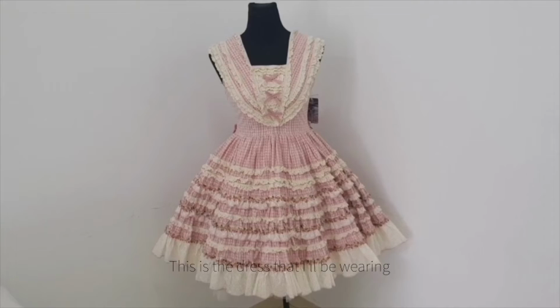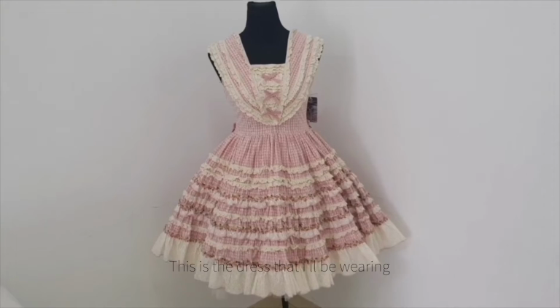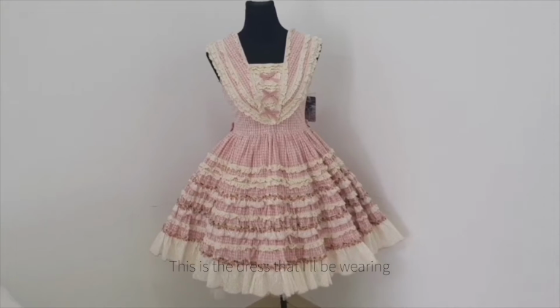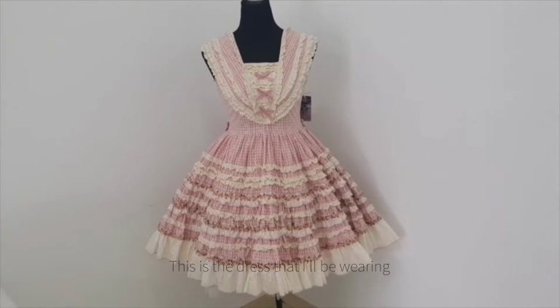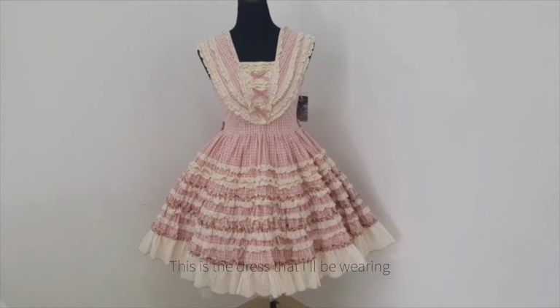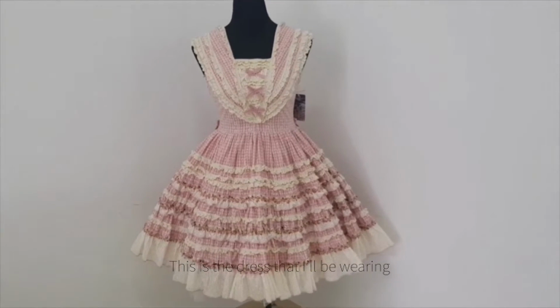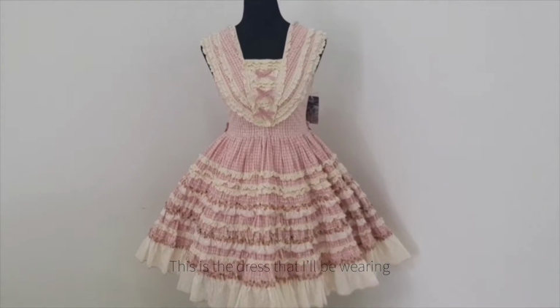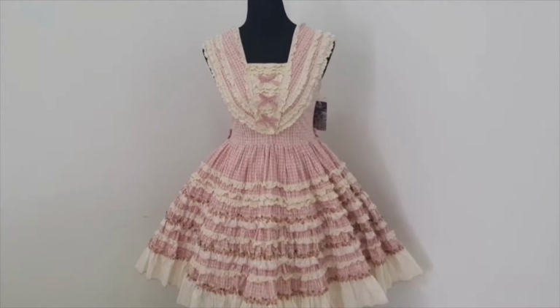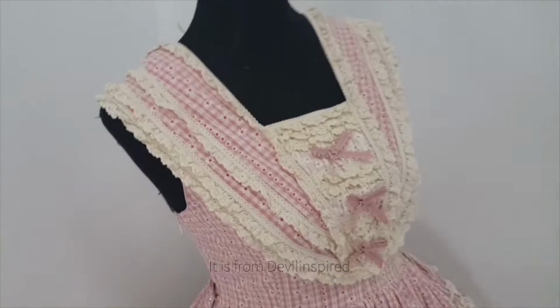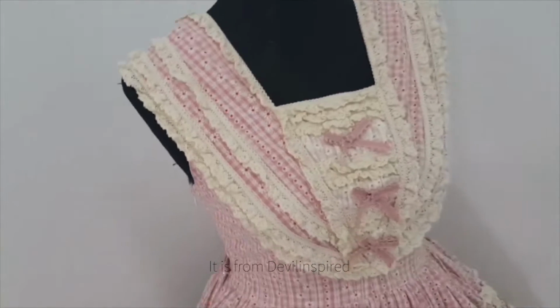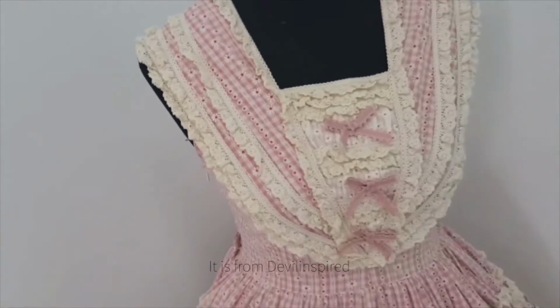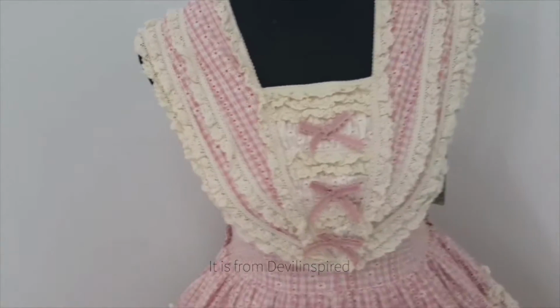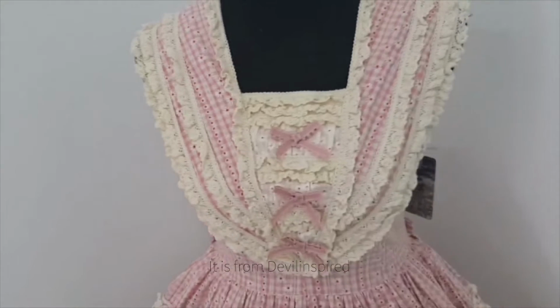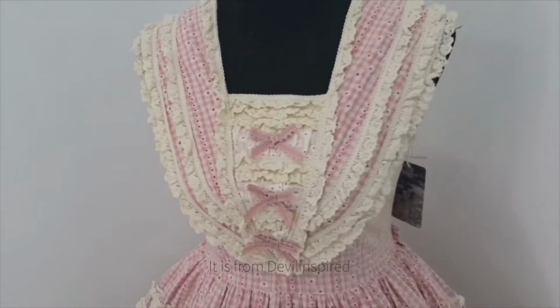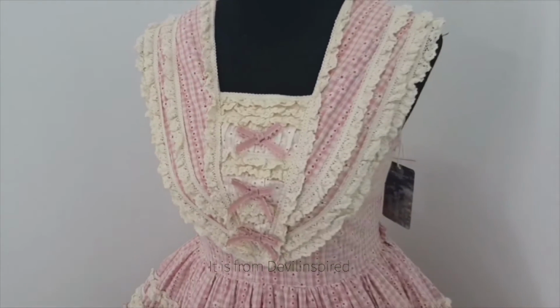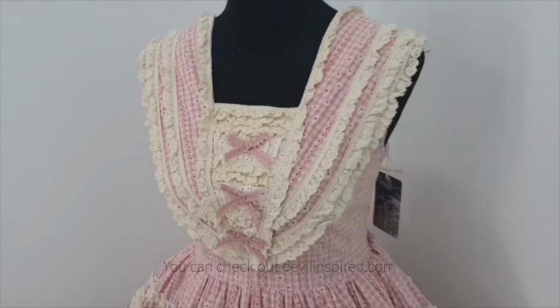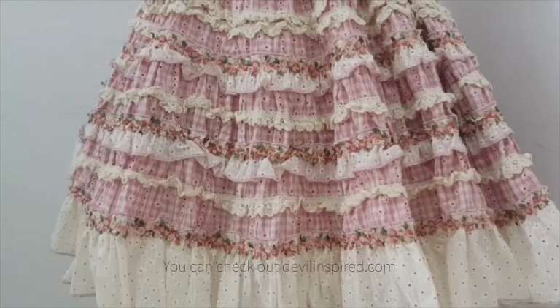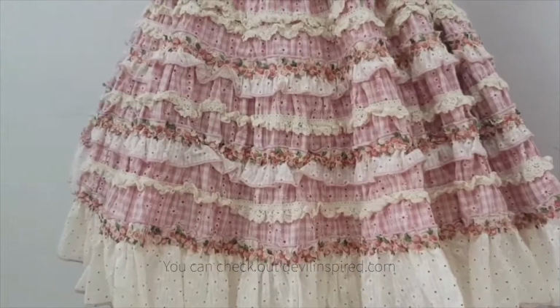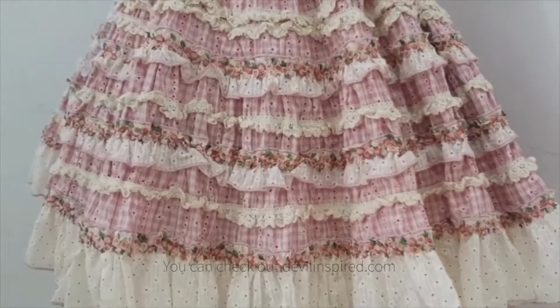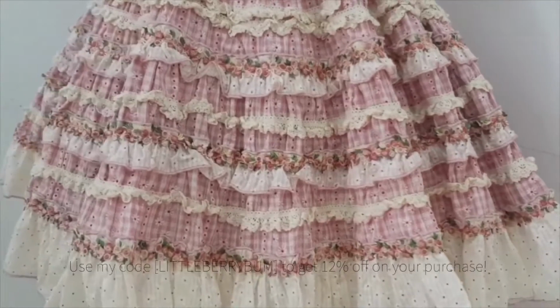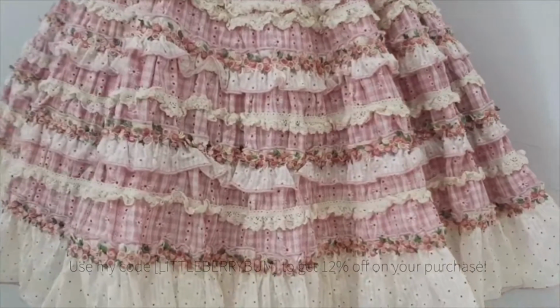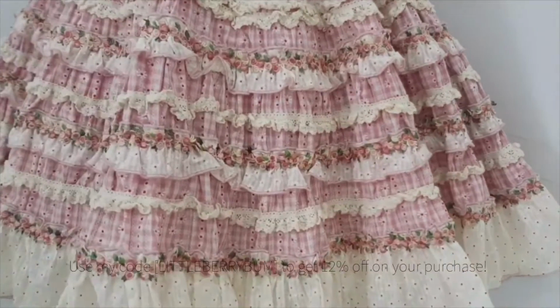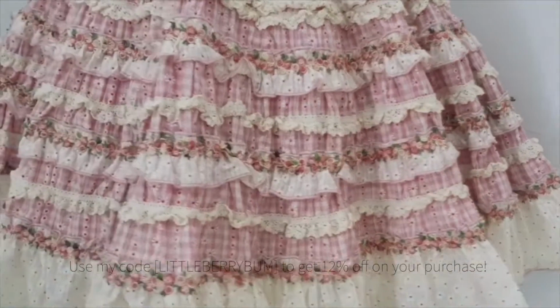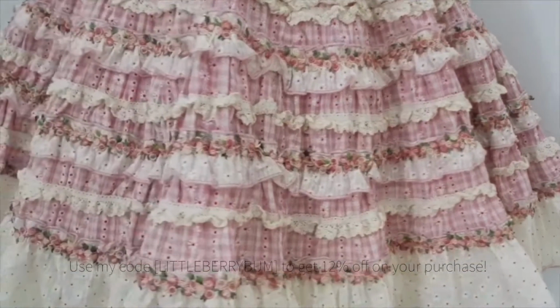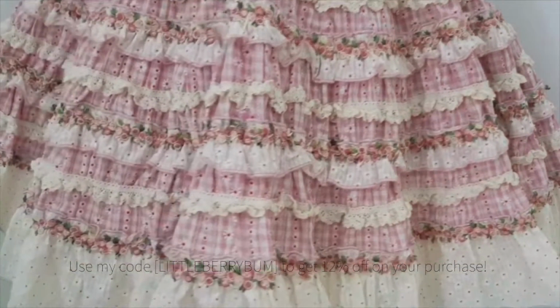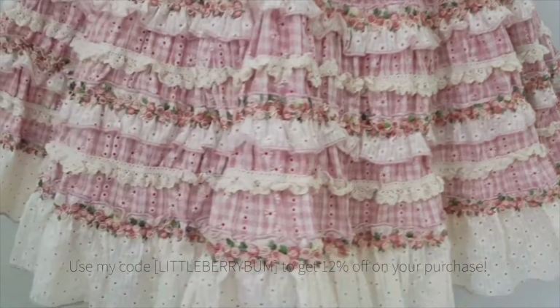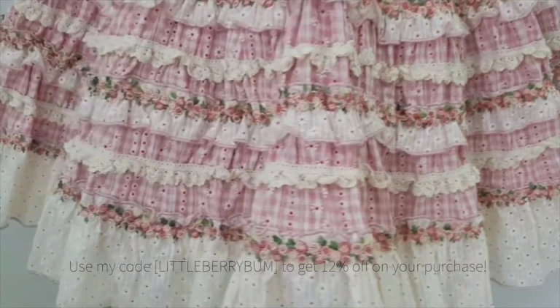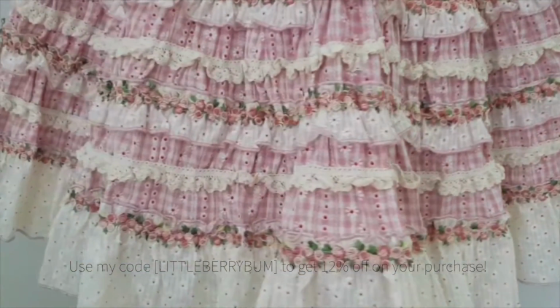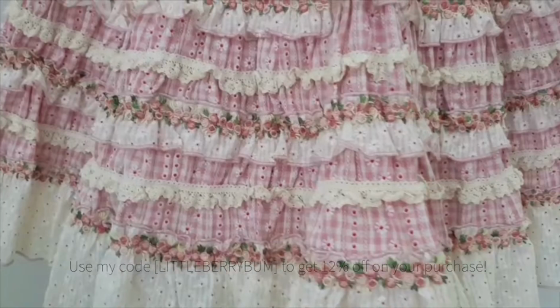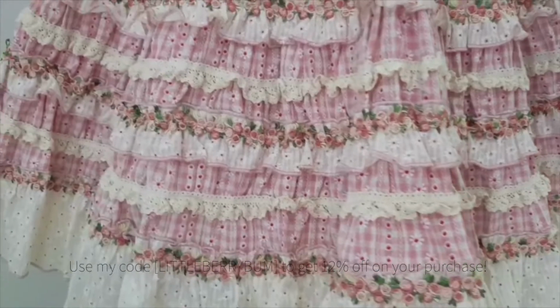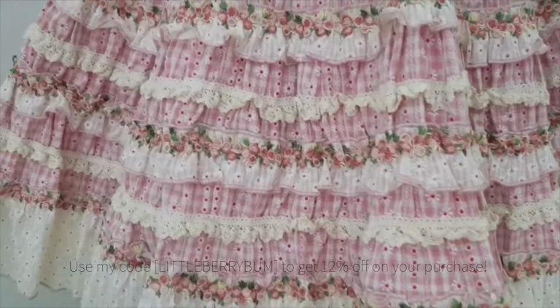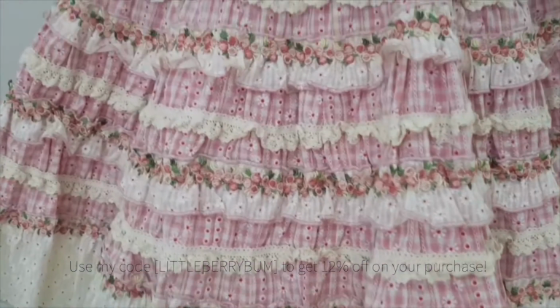This is the dress that I'll be wearing. It is from Devil Inspired. You can check out devilinspired.com. Use my code LITTLEBERRYBOMM to get 12% off on your purchase.